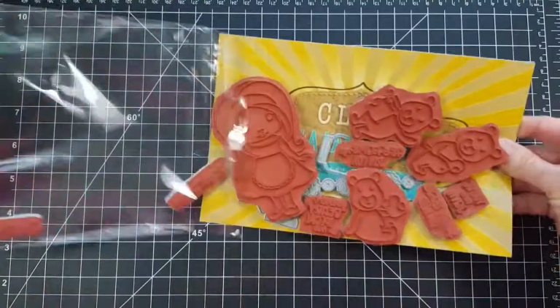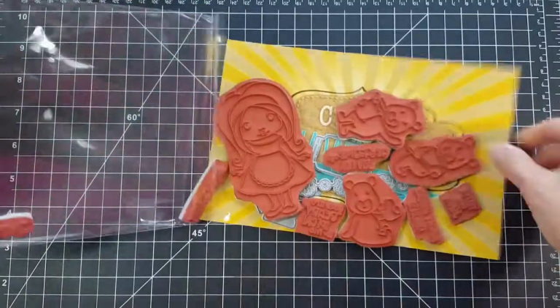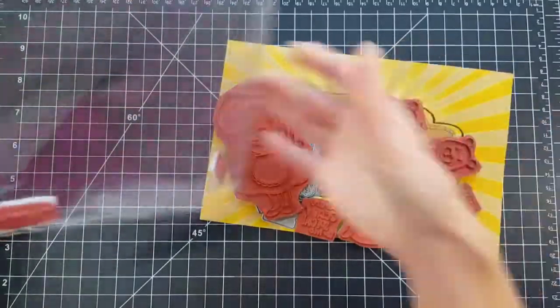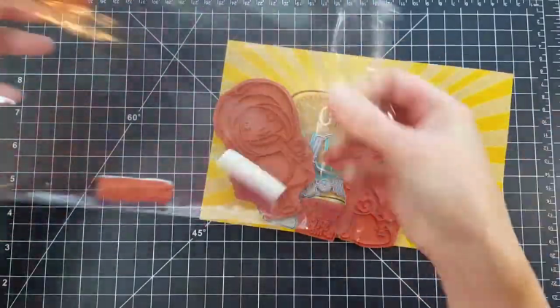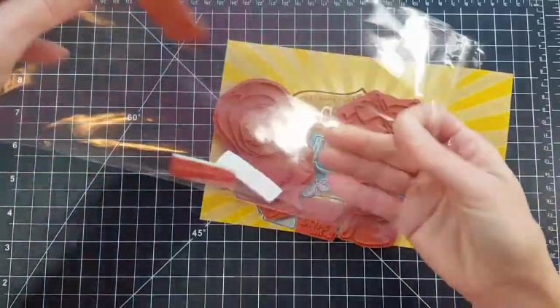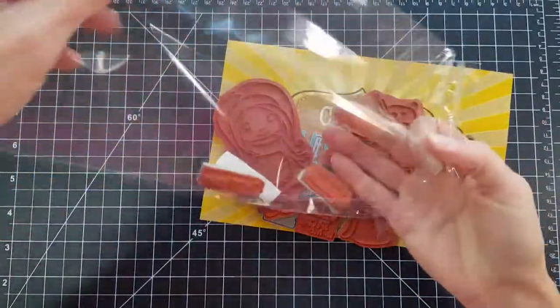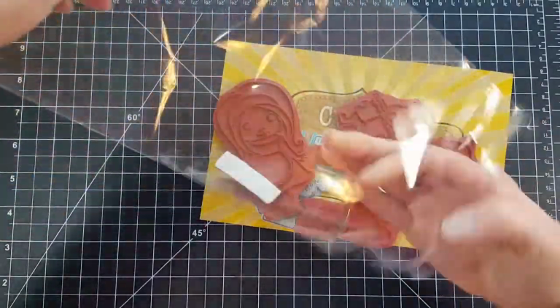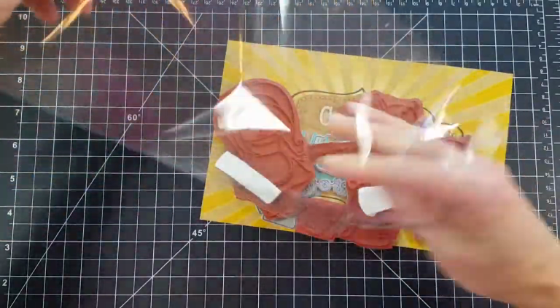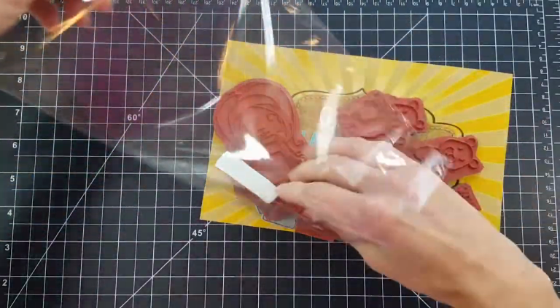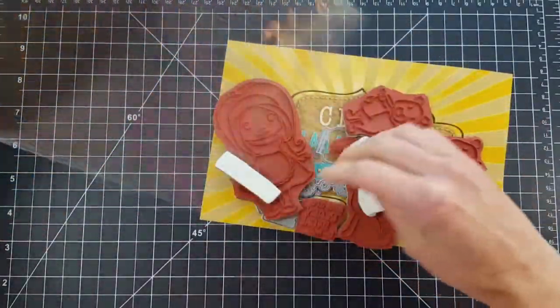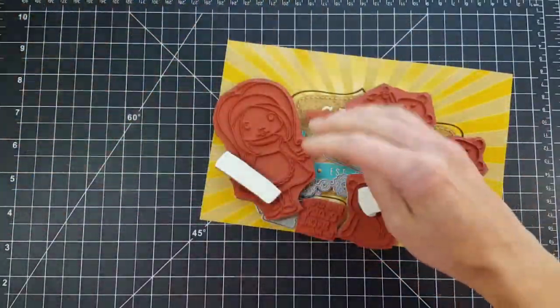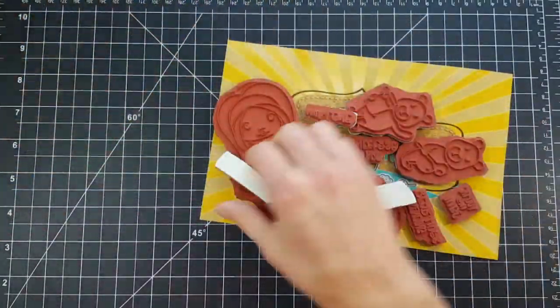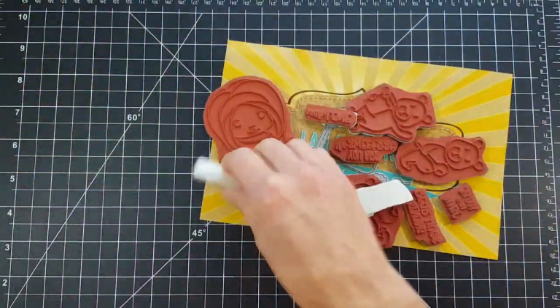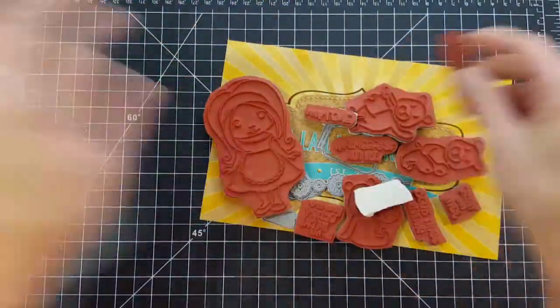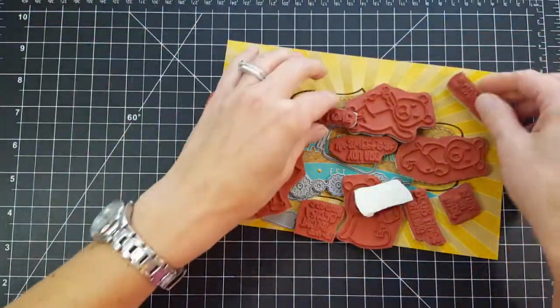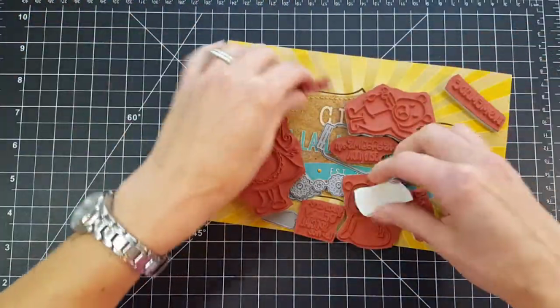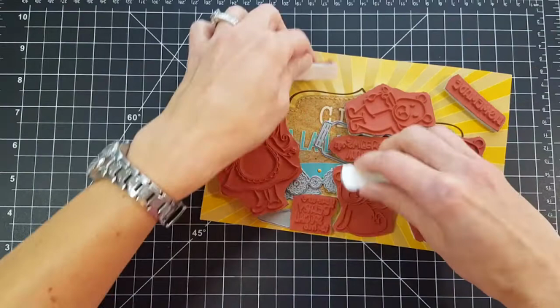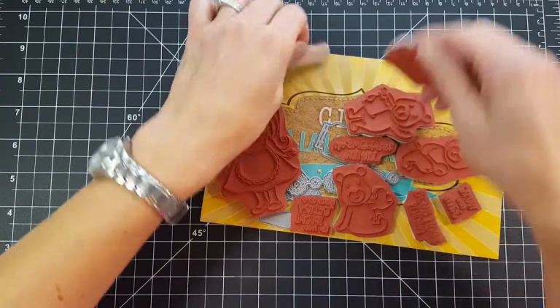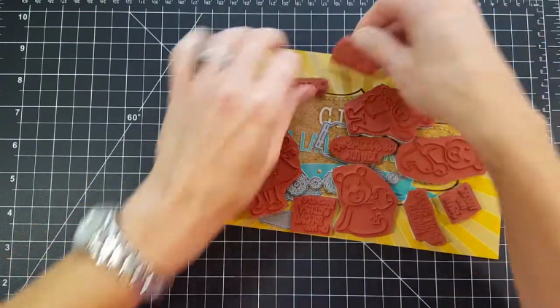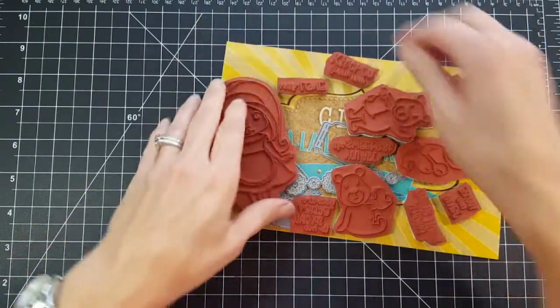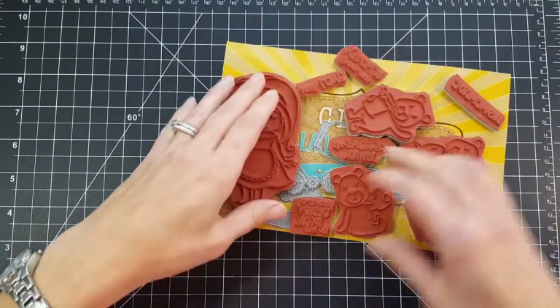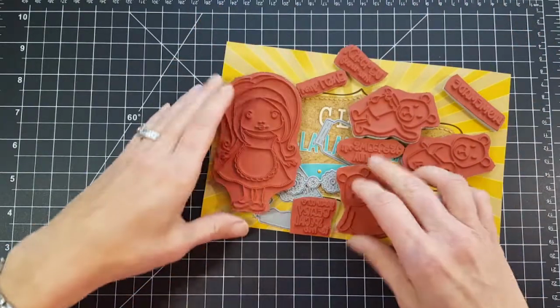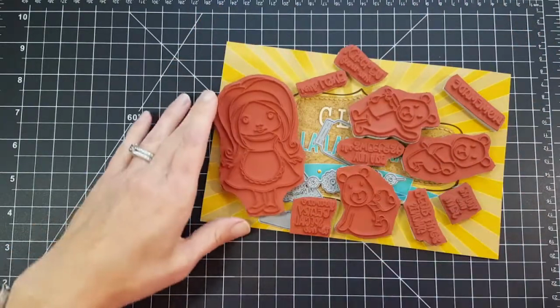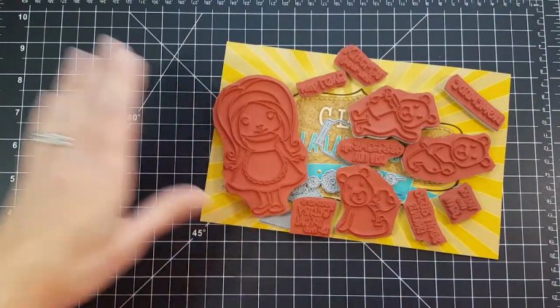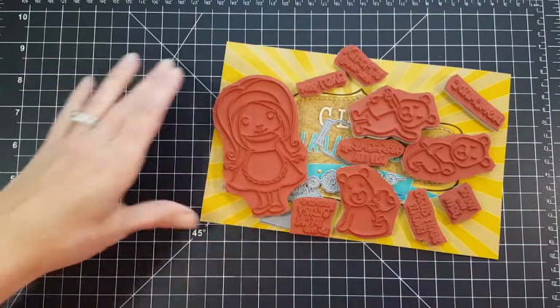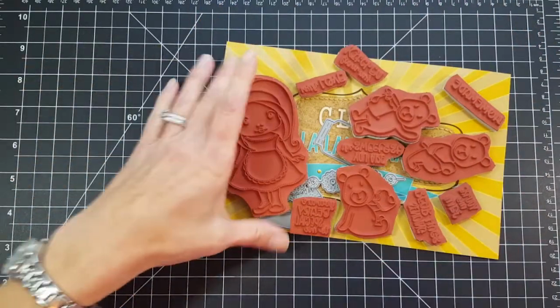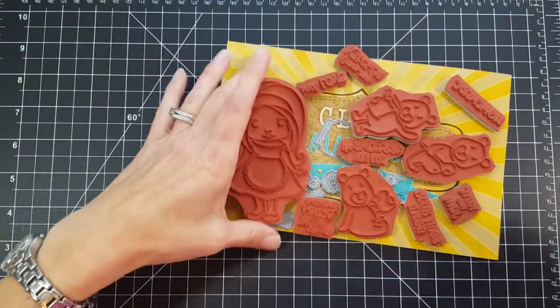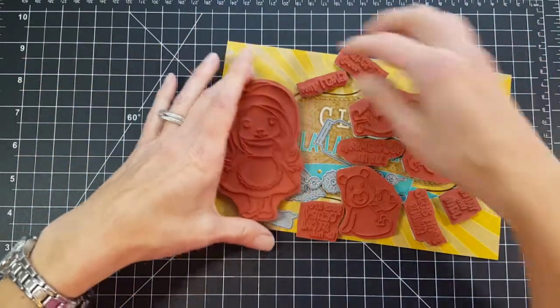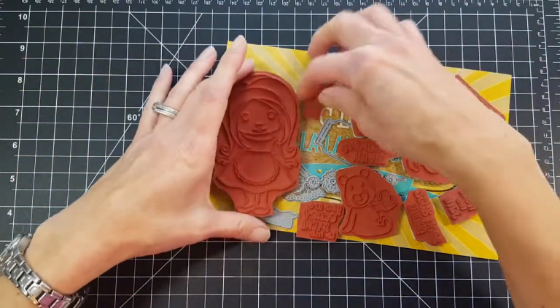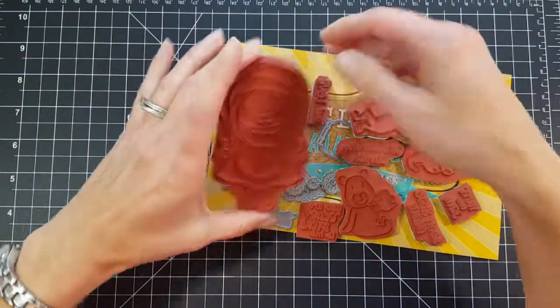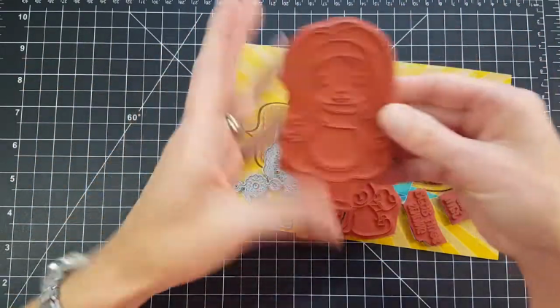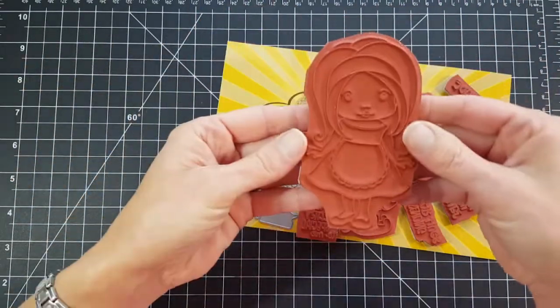The stamps that come in the stamp kit and the product kit are foam-mounted red rubber stamps. I've already cut mine apart, but yours will come joined together. There are two coordinating stamp sets.